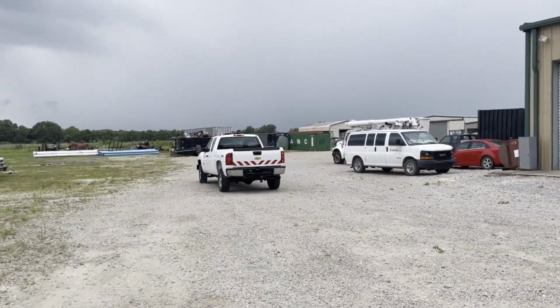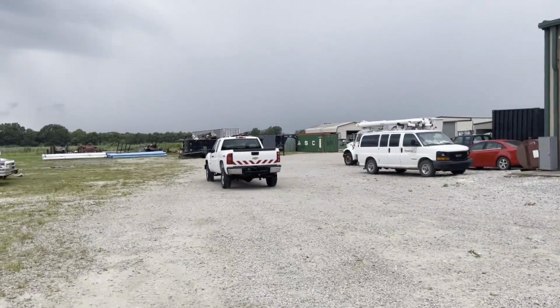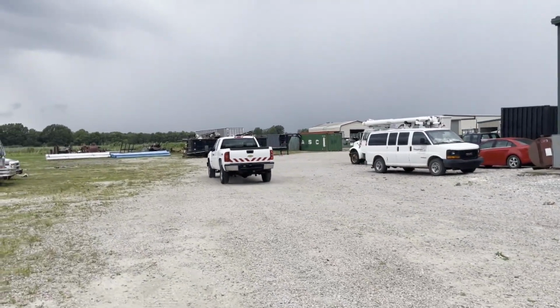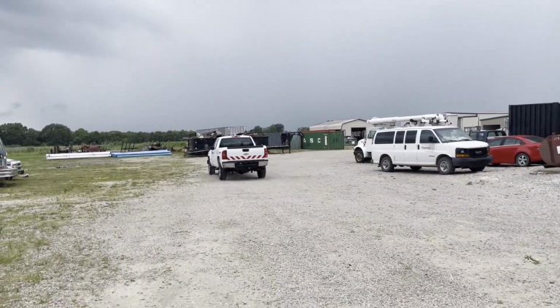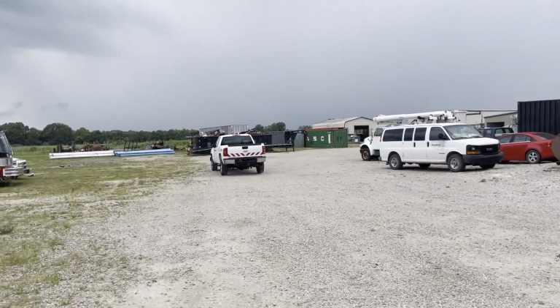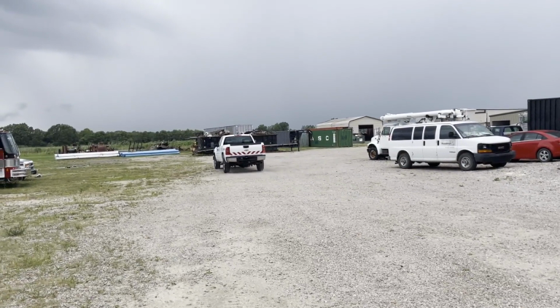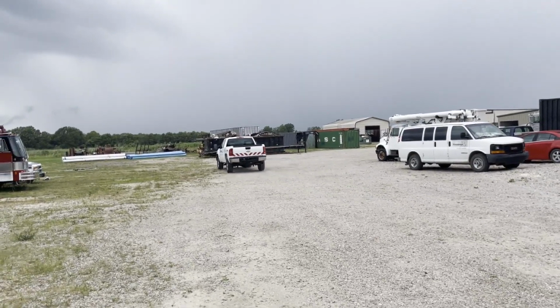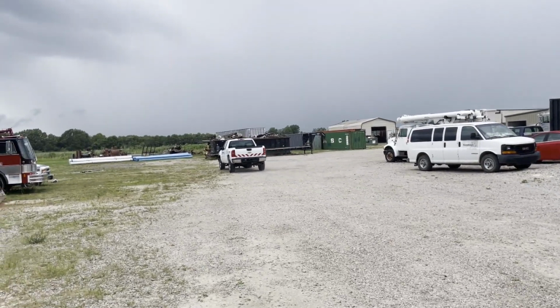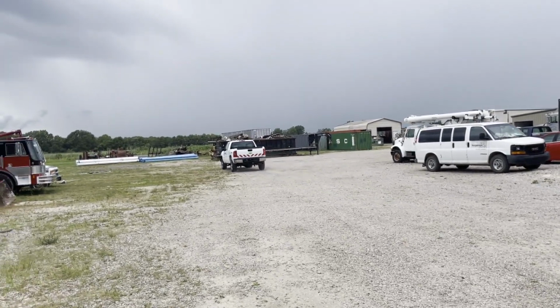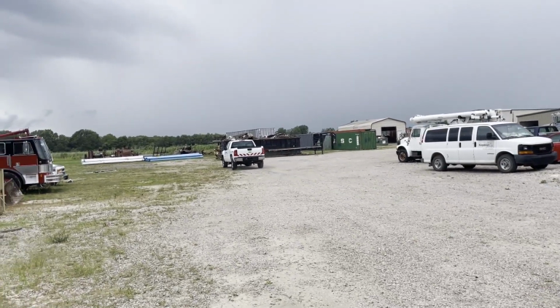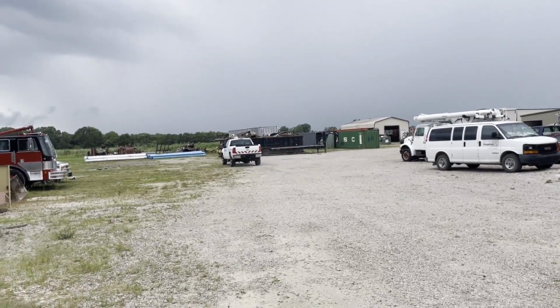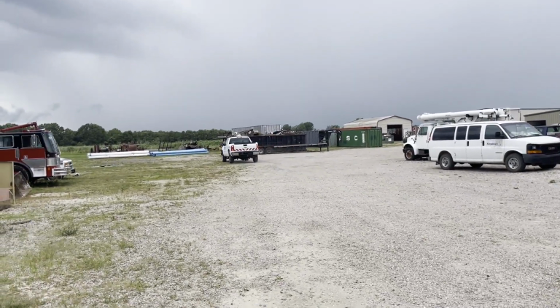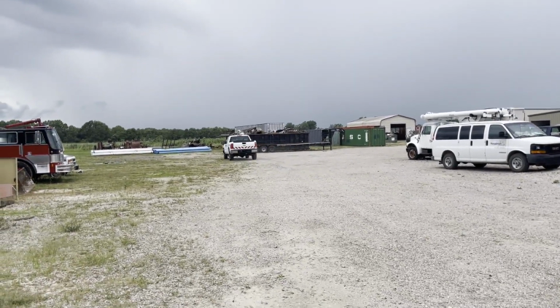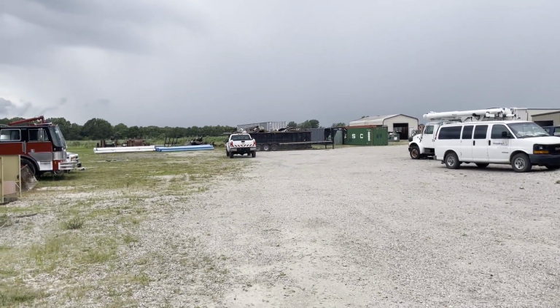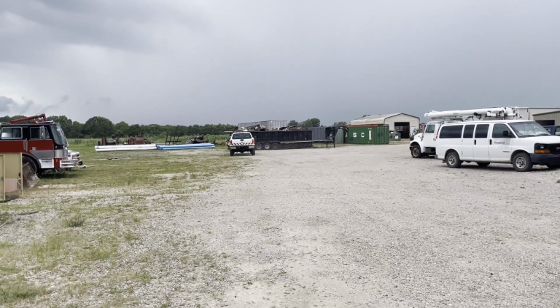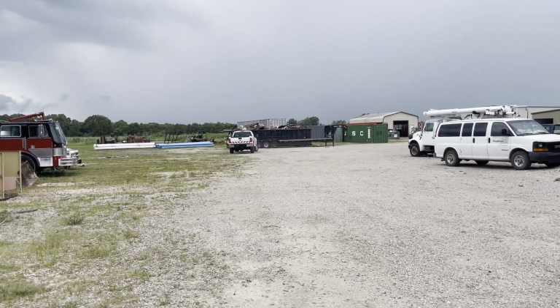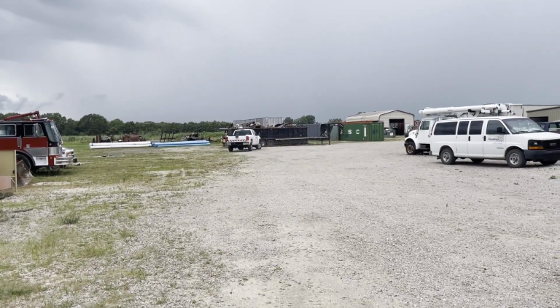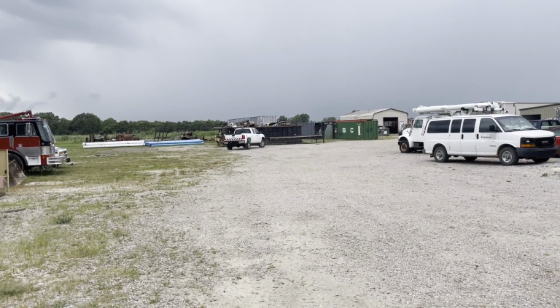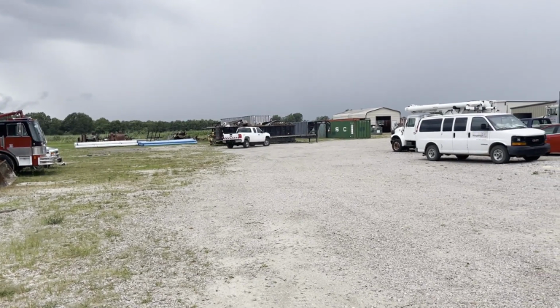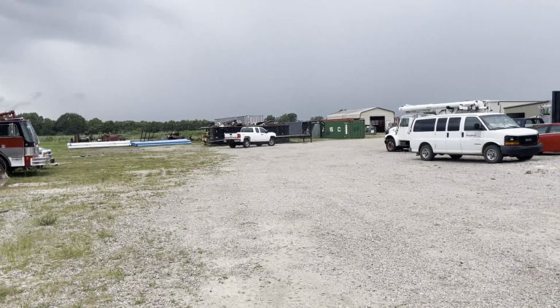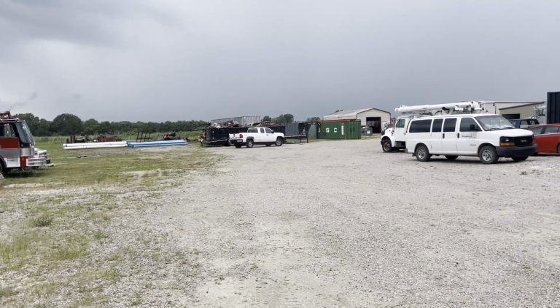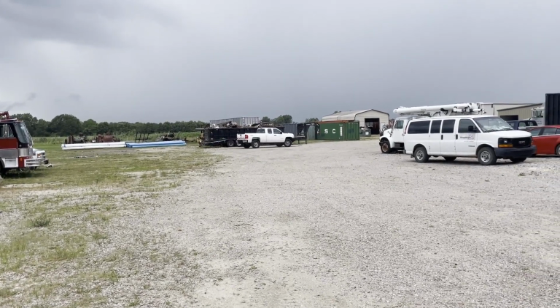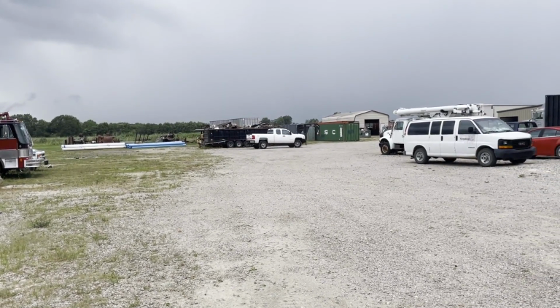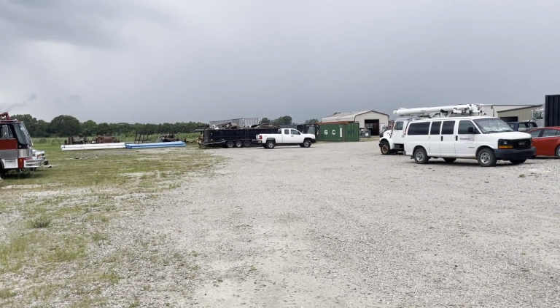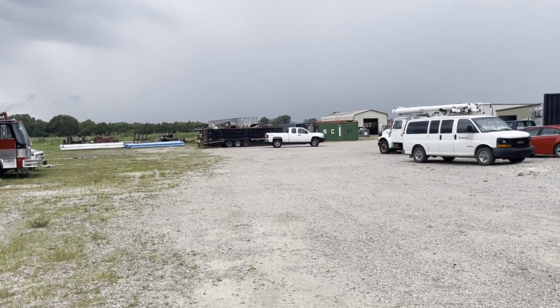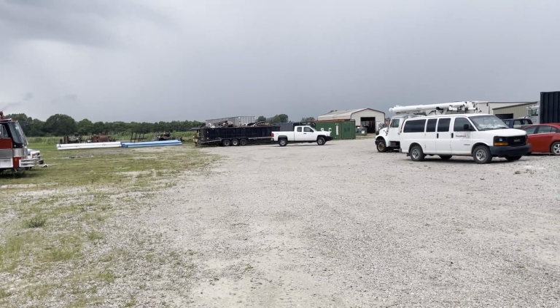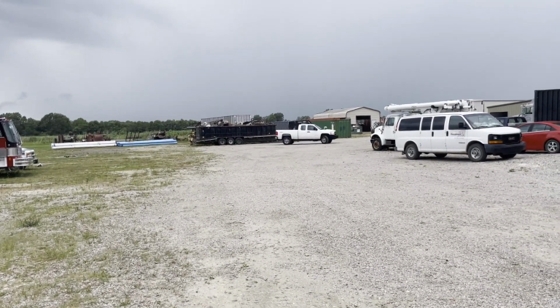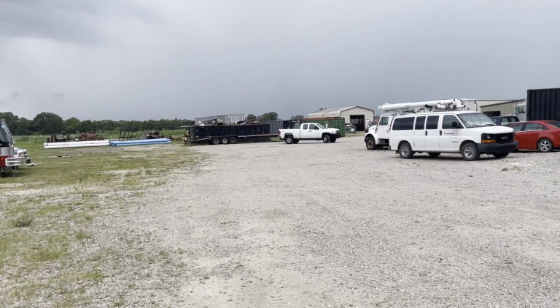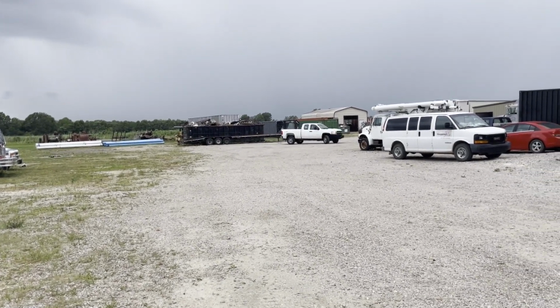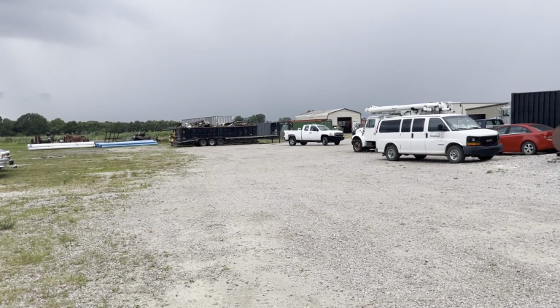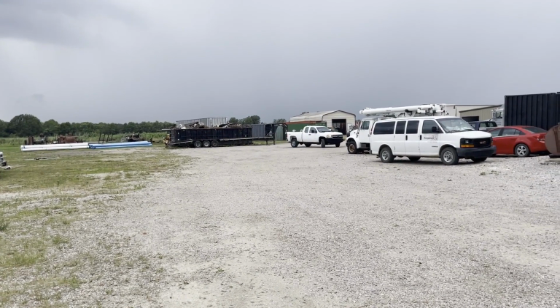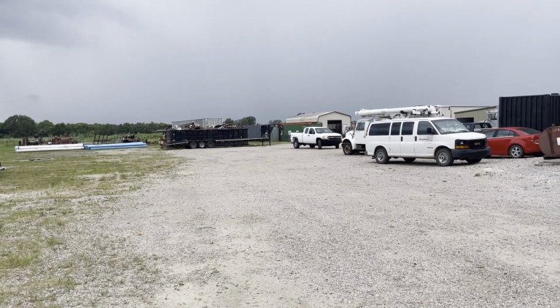It has a nice set of Firestone Destination tires on there. Really clean truck, extended cab. You saw the inside pictures, outside pictures. We're doing a drive video, but the truck drove in here from 80 miles away. We'll go down the road and do a drive — we're going to show you it does go forward, it does go reverse.